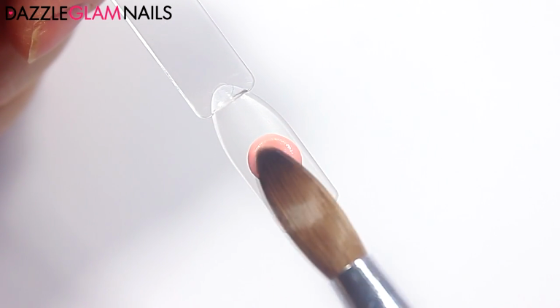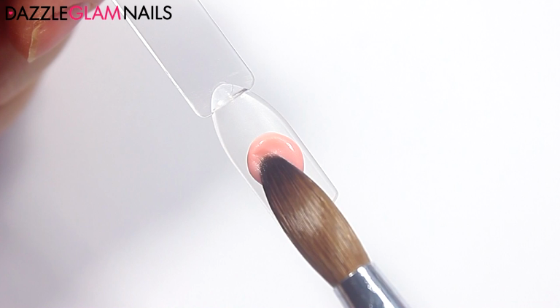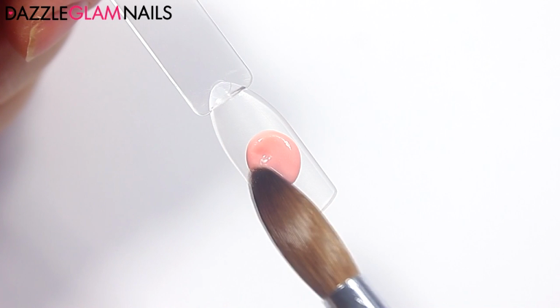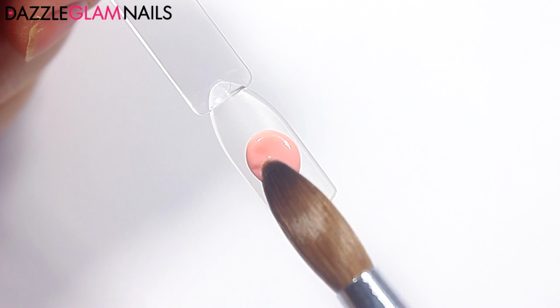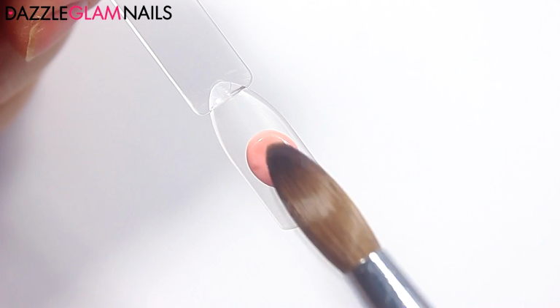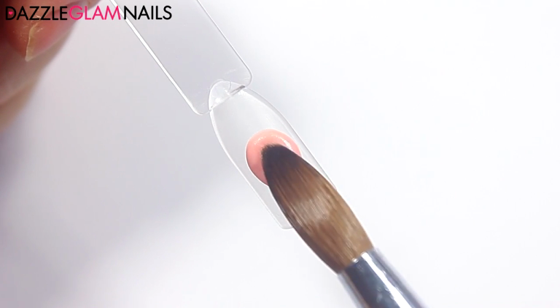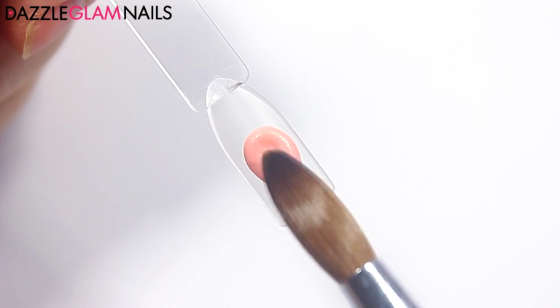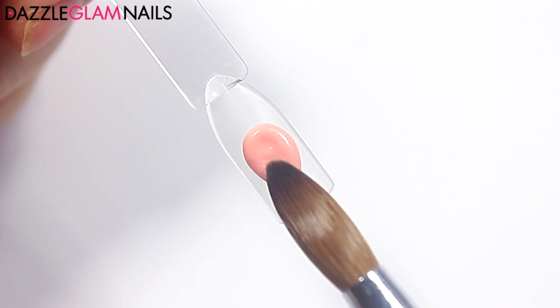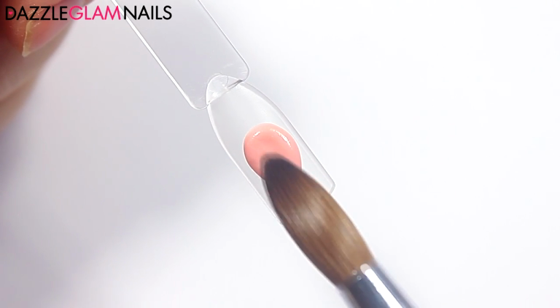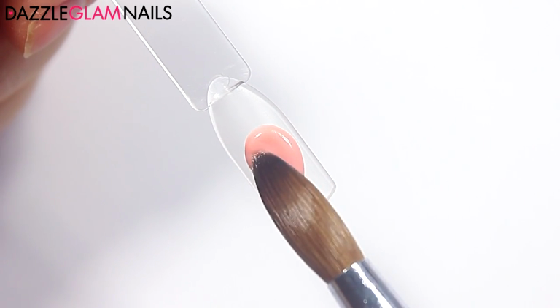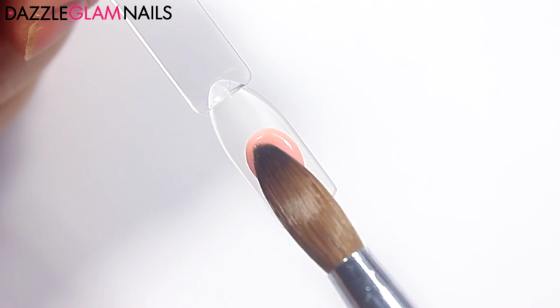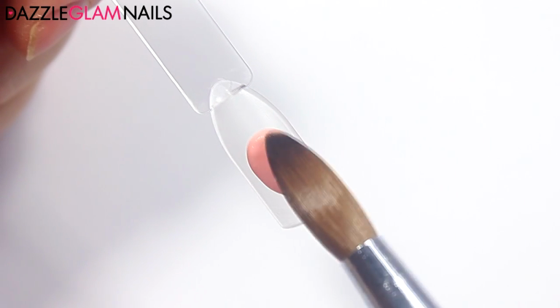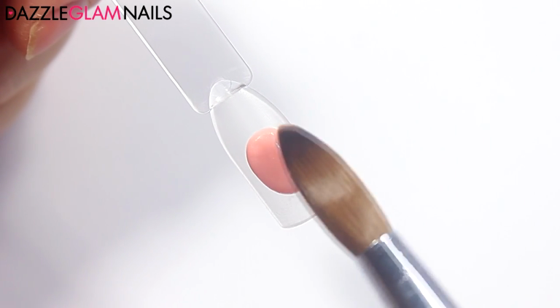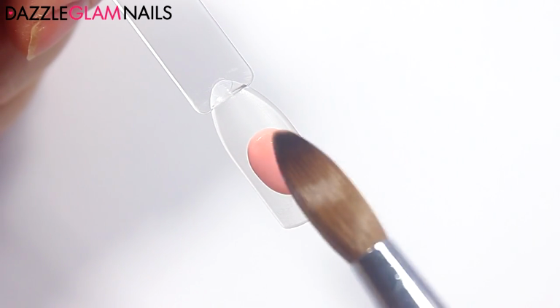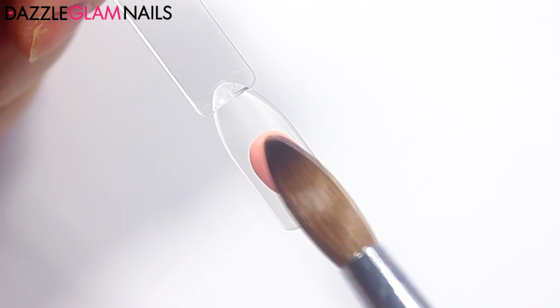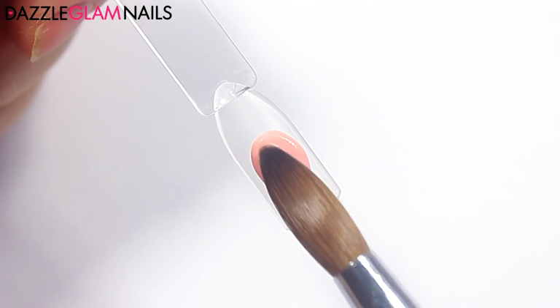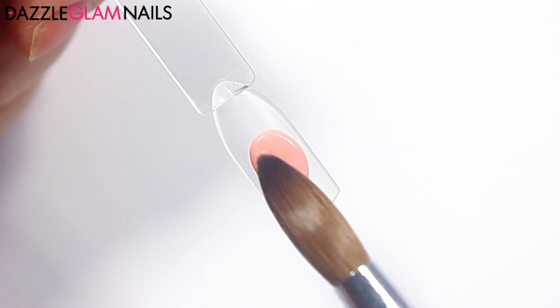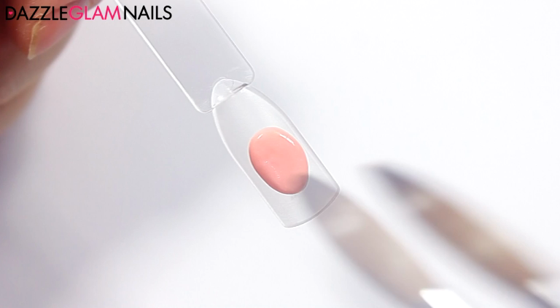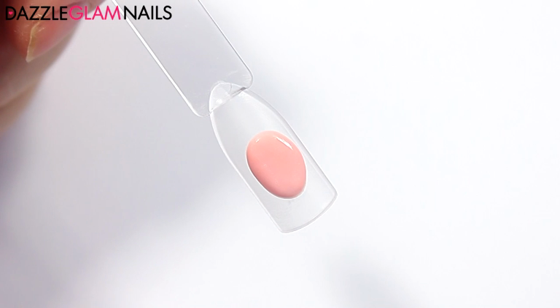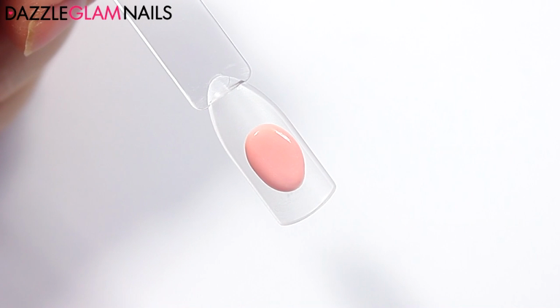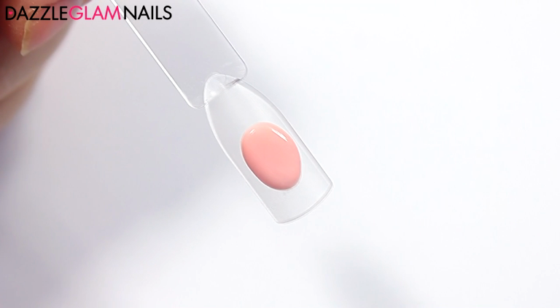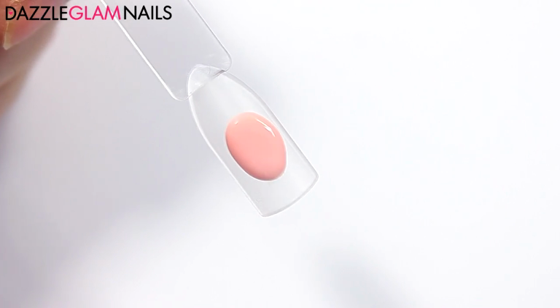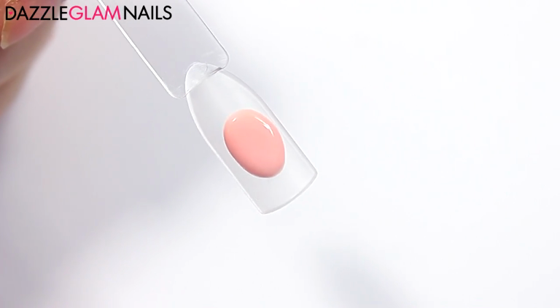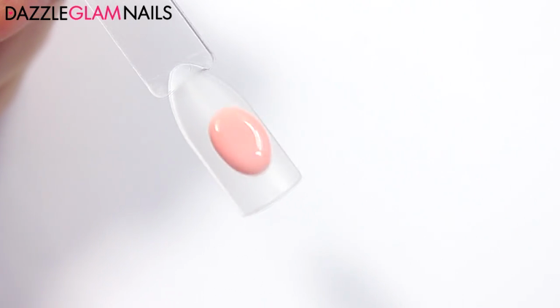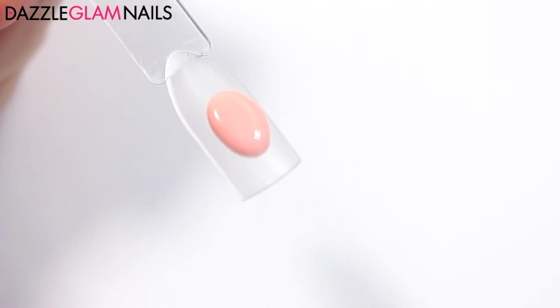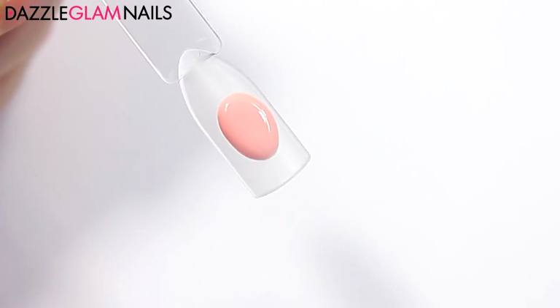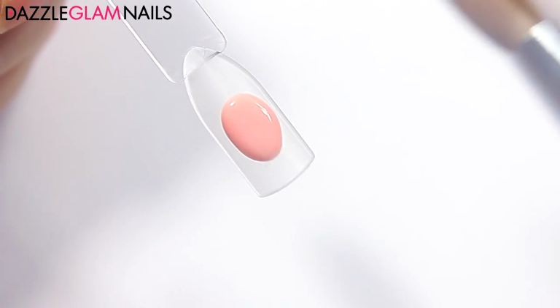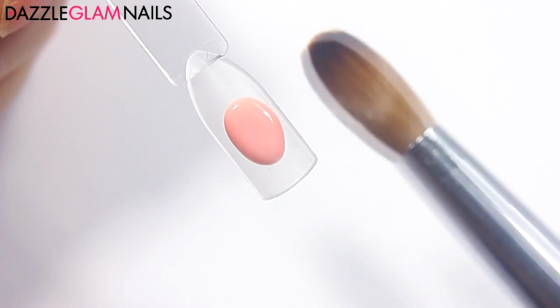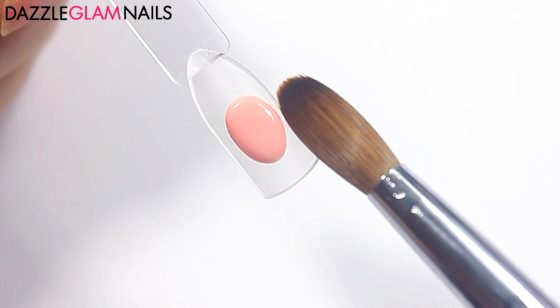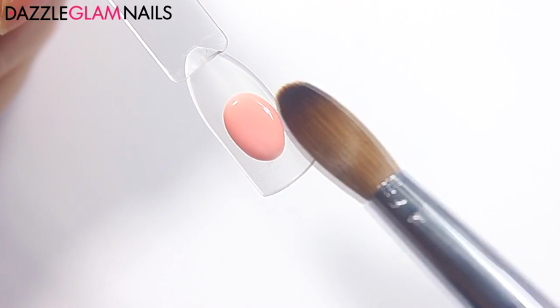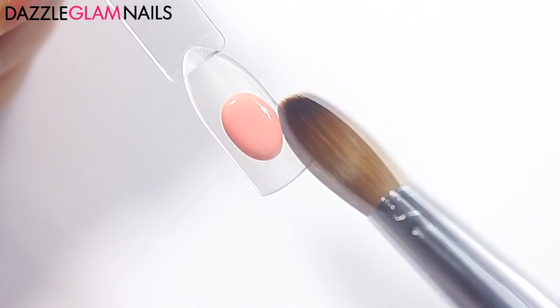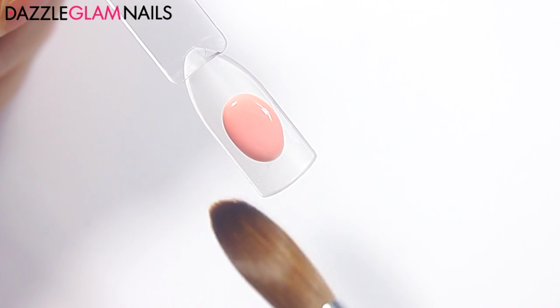Now I'm going to swatch the powder to see if it's the right opacity and the right color for my skin tone. As you can see, it's a little bit too color saturated, so I'm going to add some white acrylic powder and see how it looks.